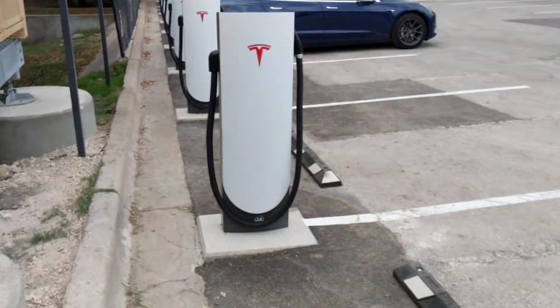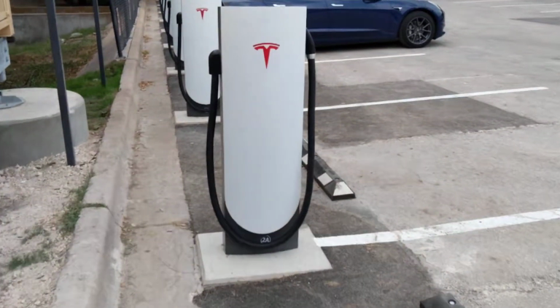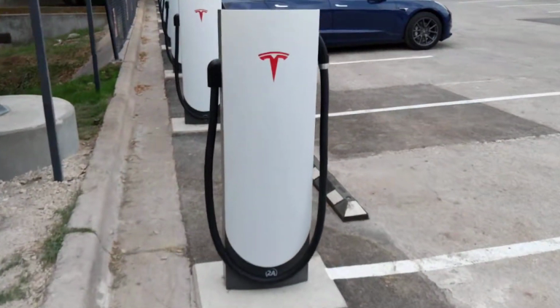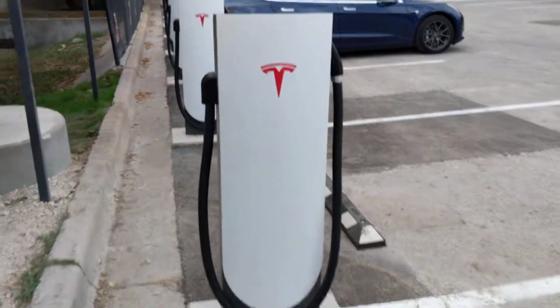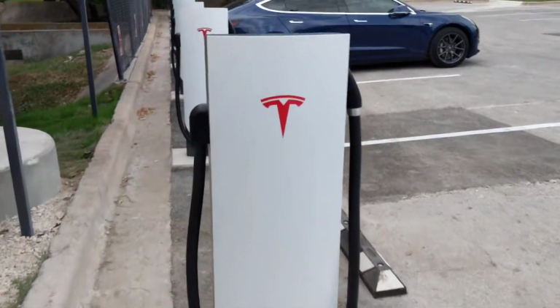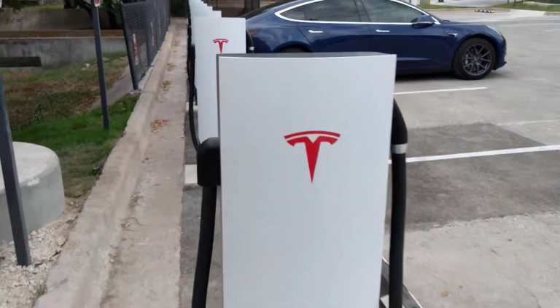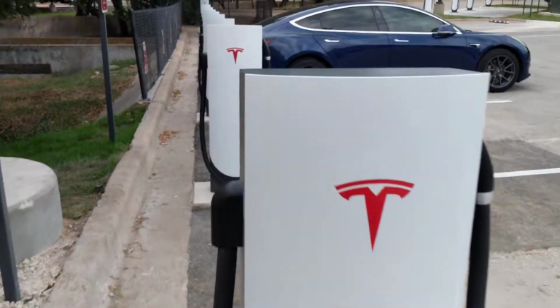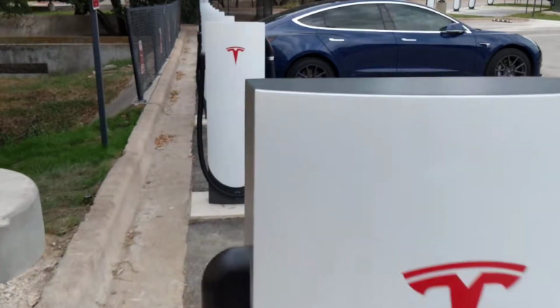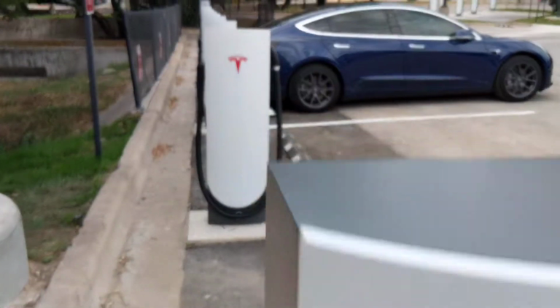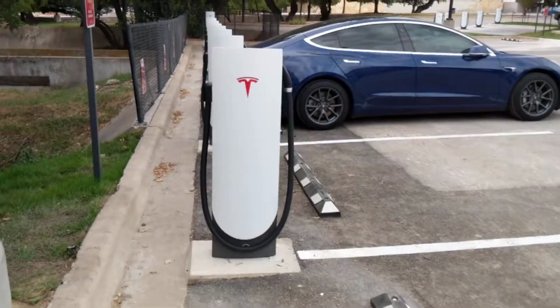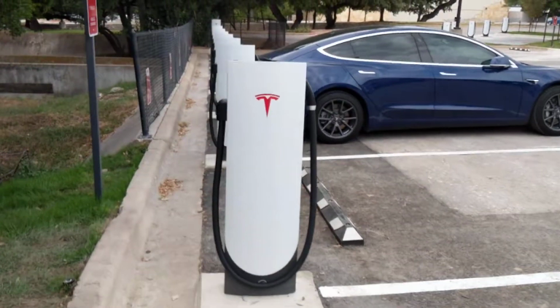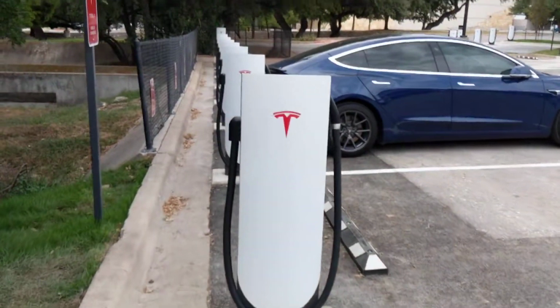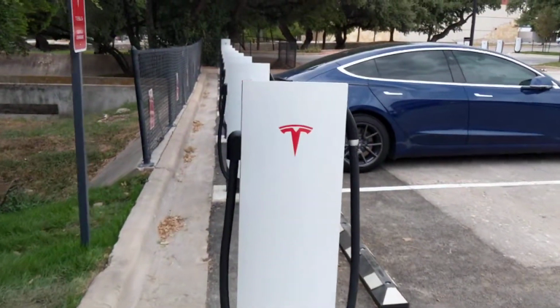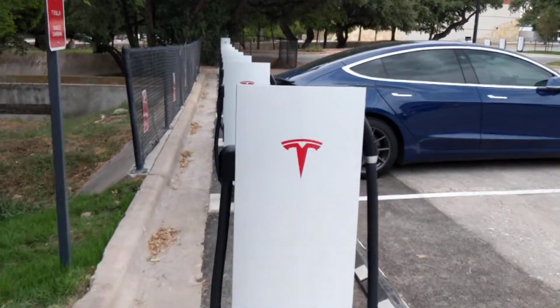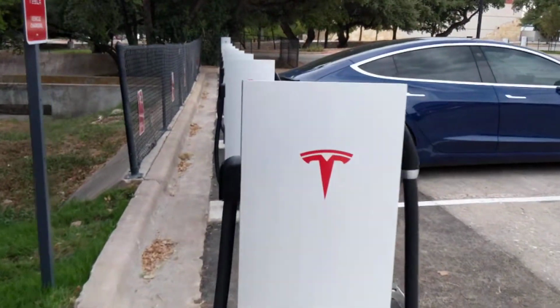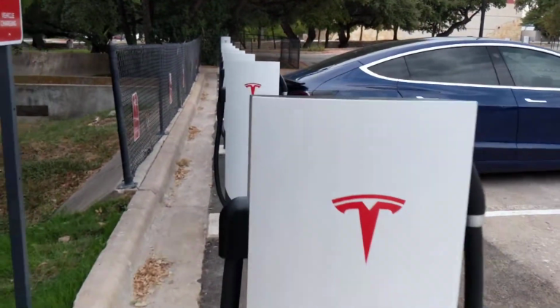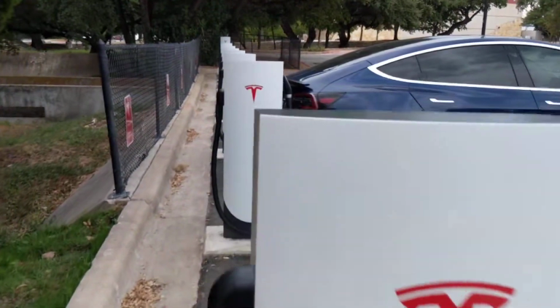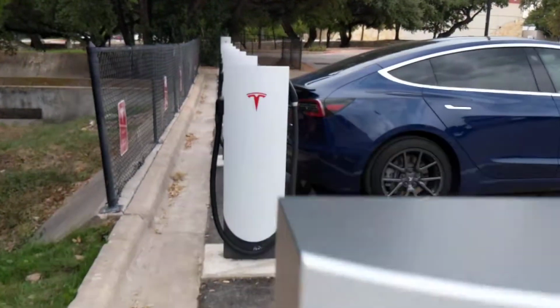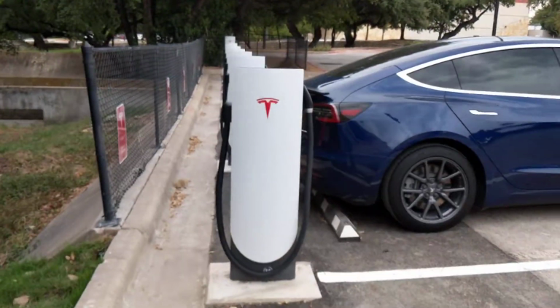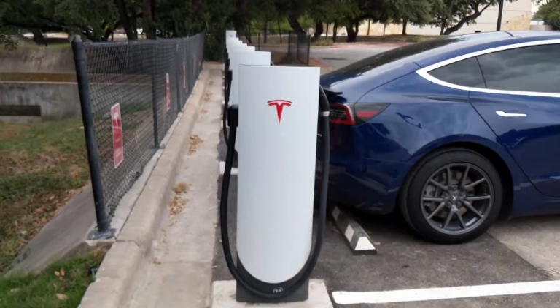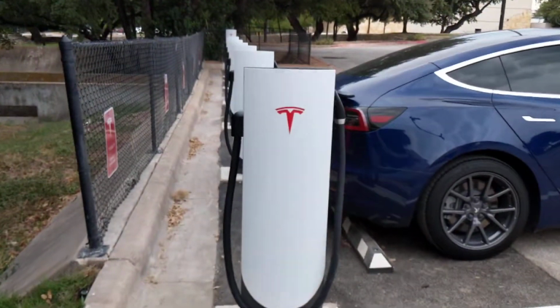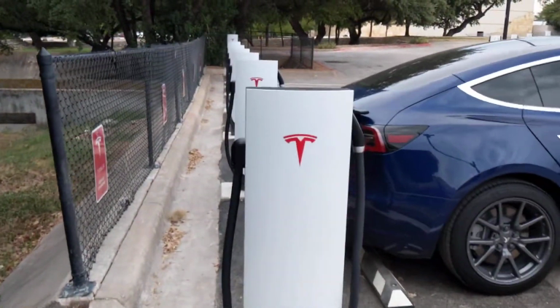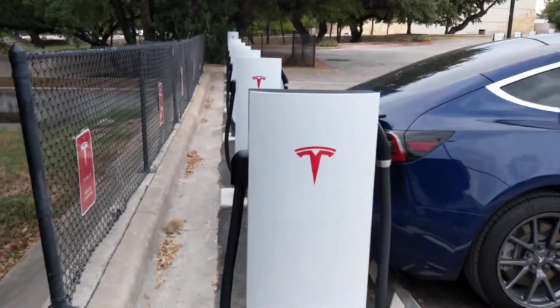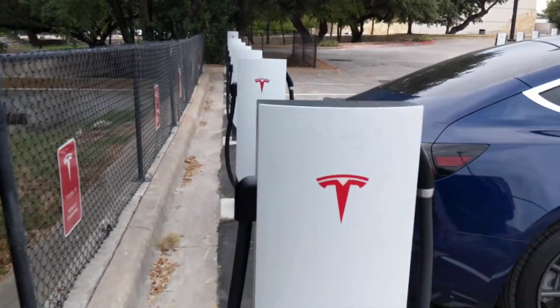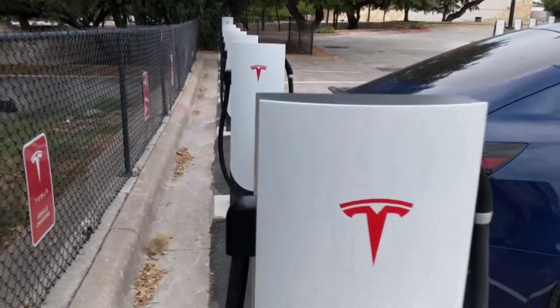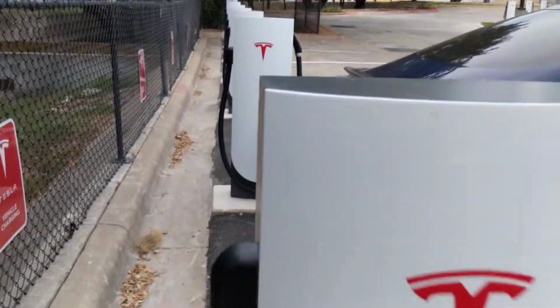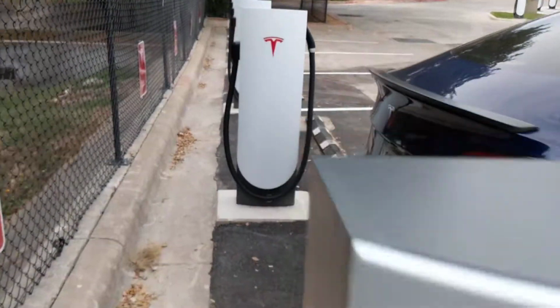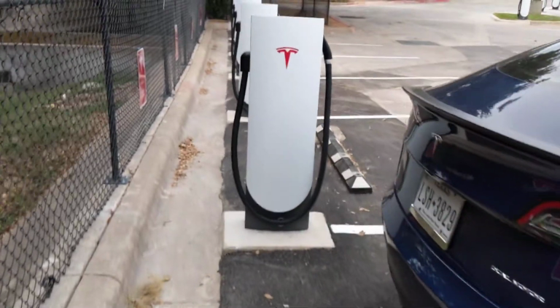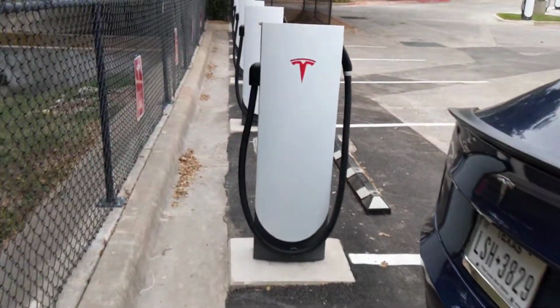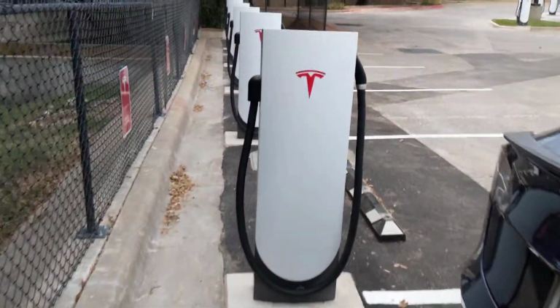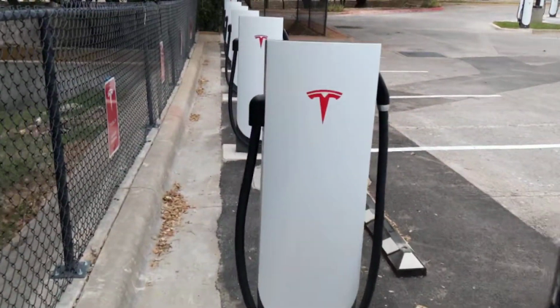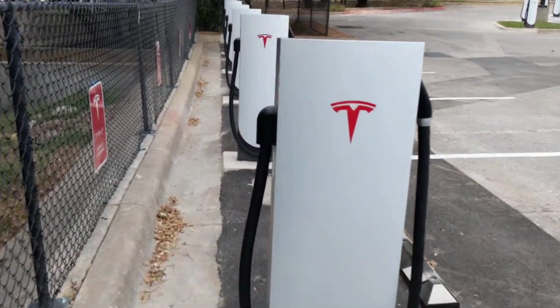Really well done. It's a really neat perspective coming here. With 18 chargers, this is the largest in all of Texas.